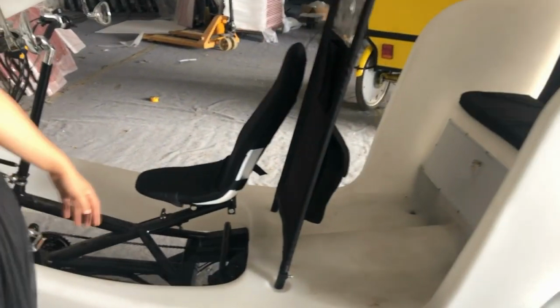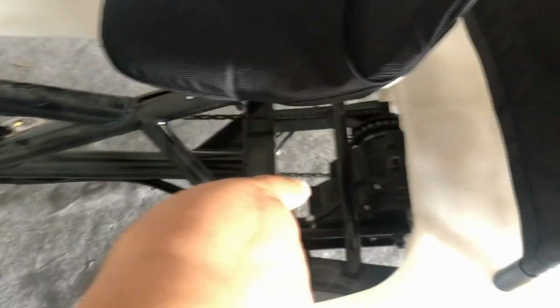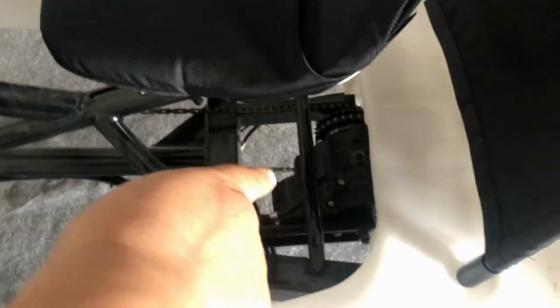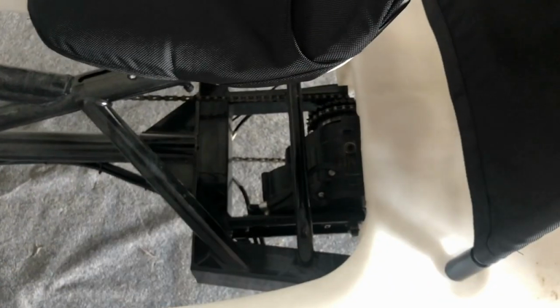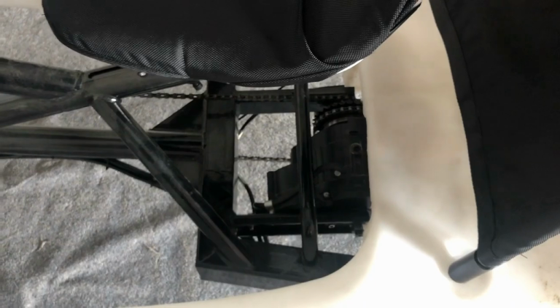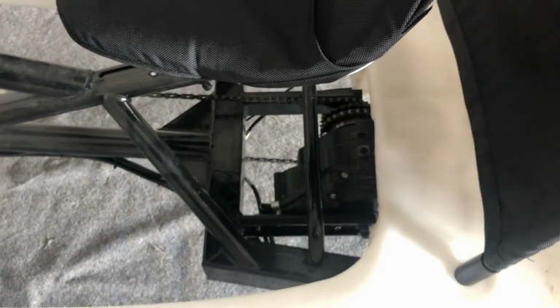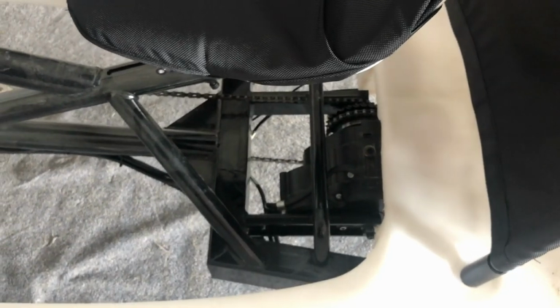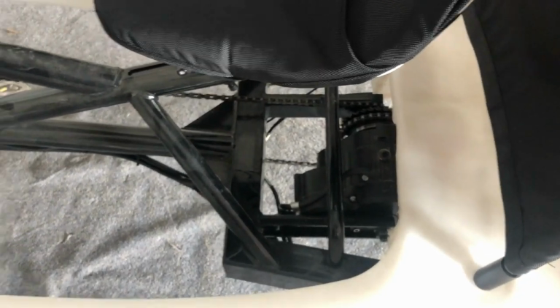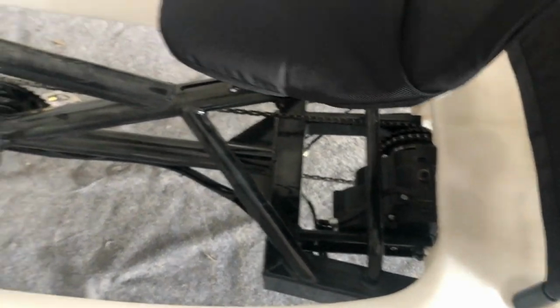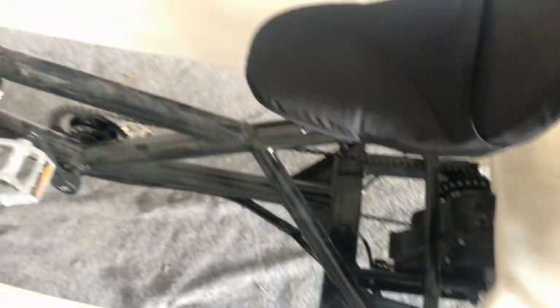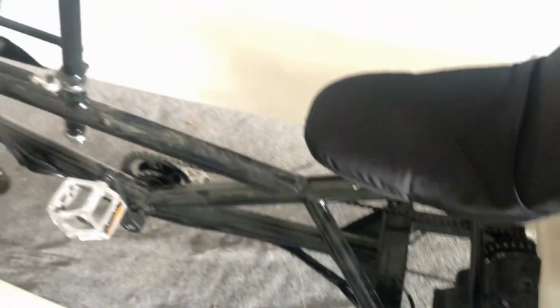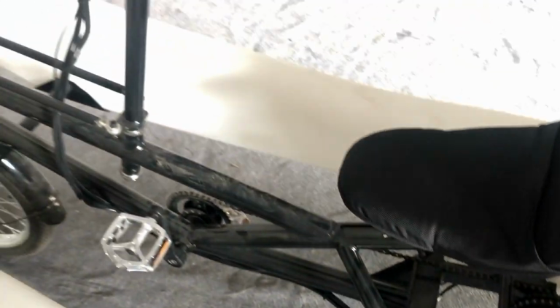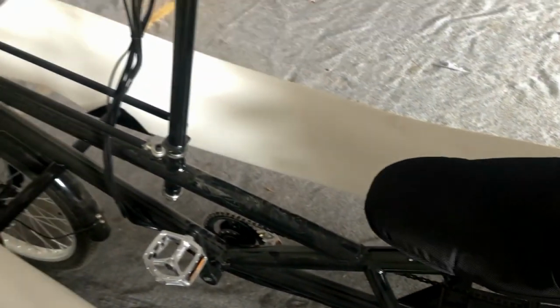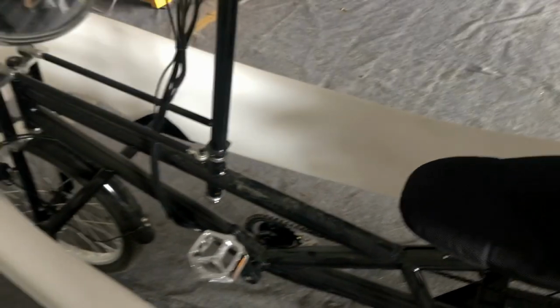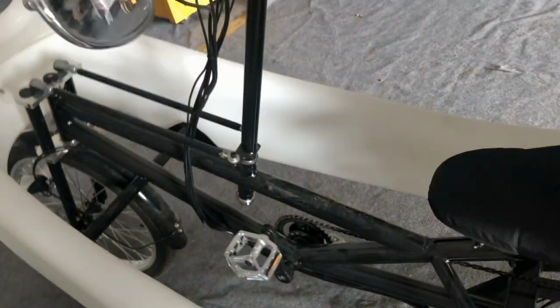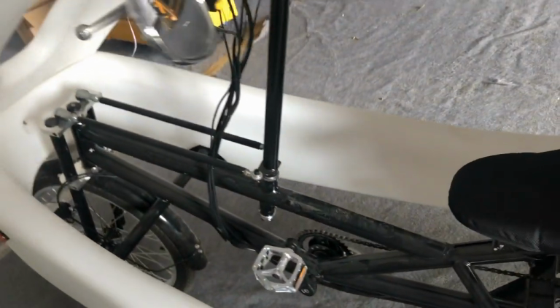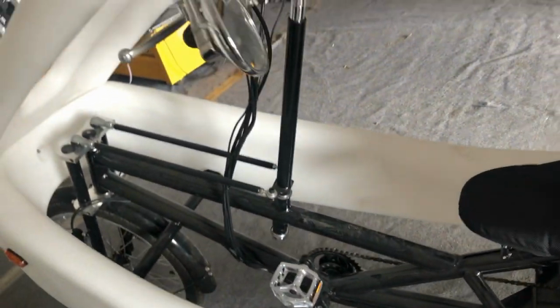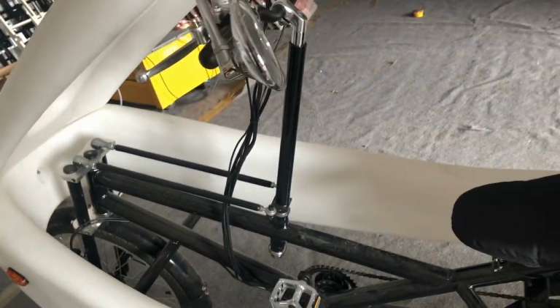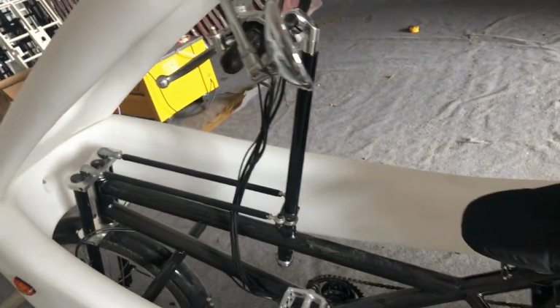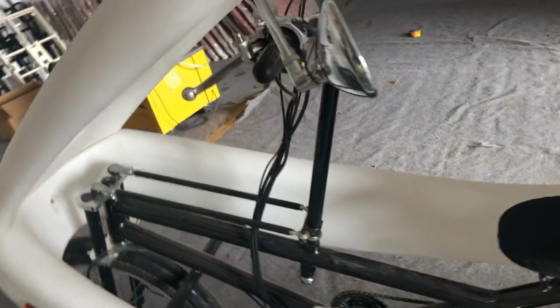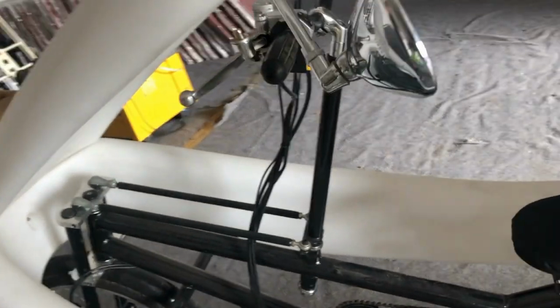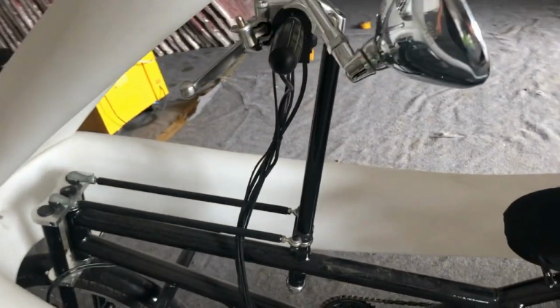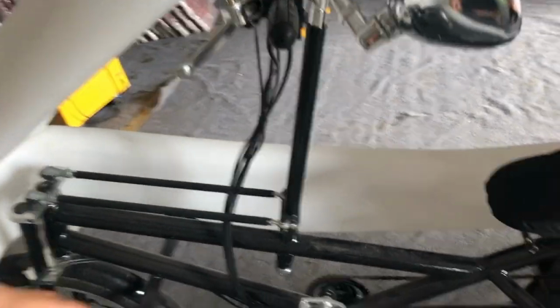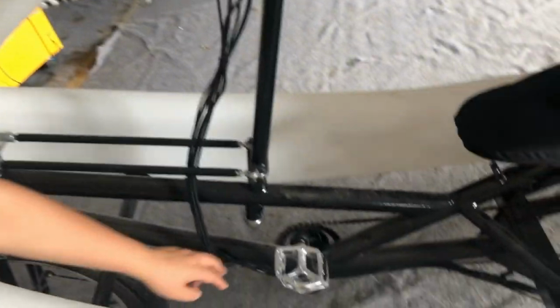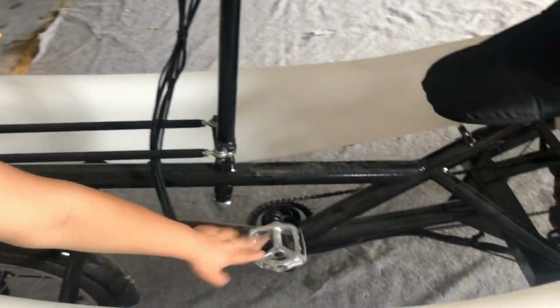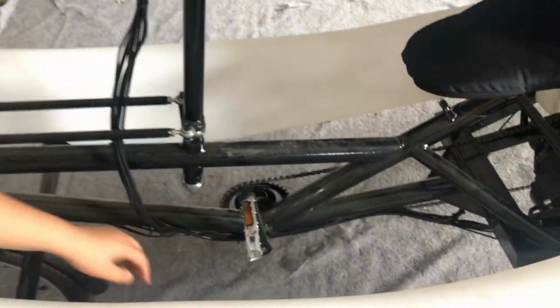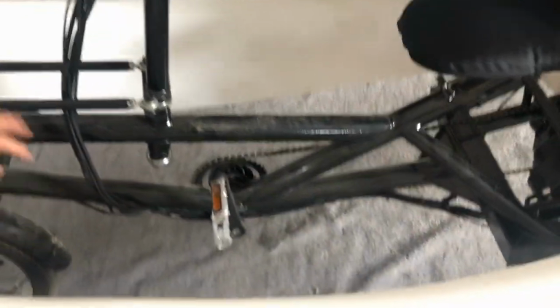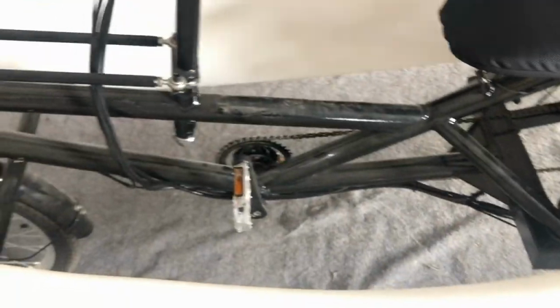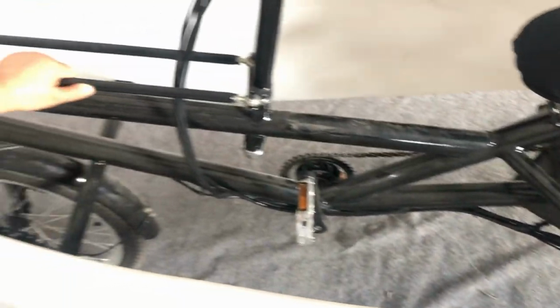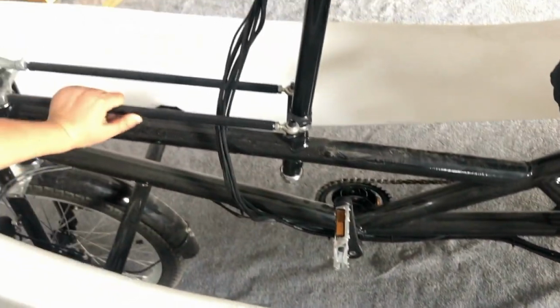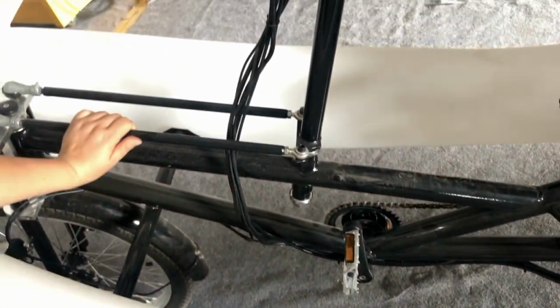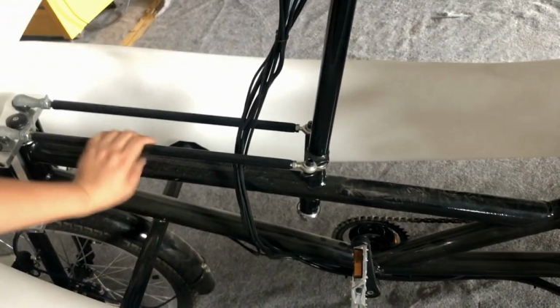The motor is in the middle. You can drive with the system energy. And you can see the aluminum pedal and the connection.